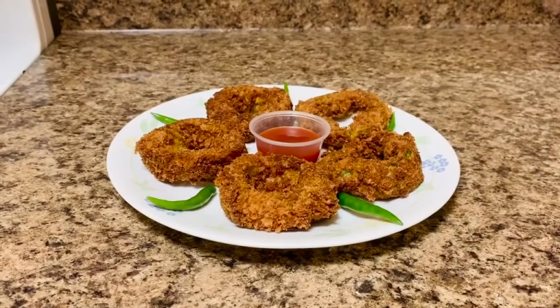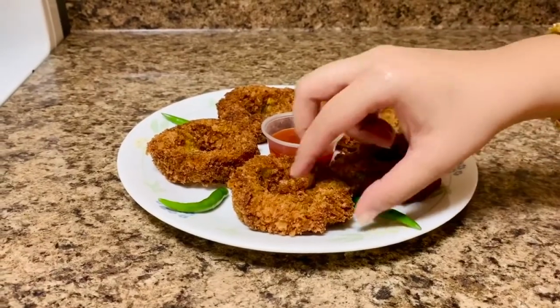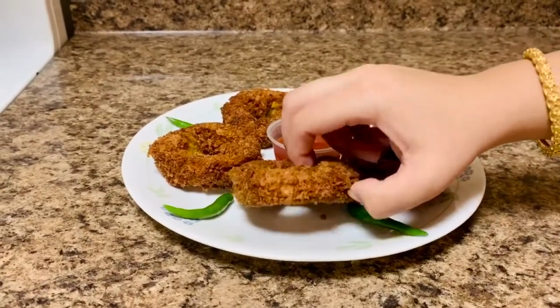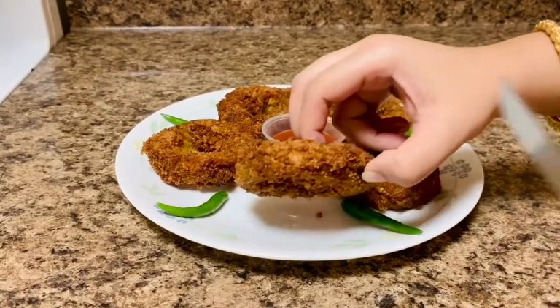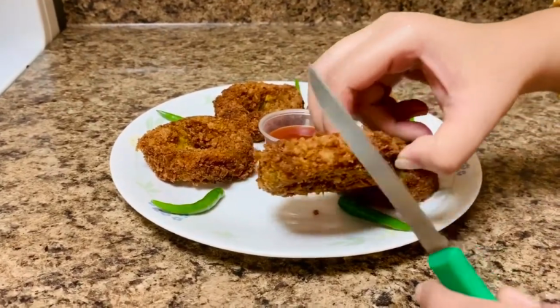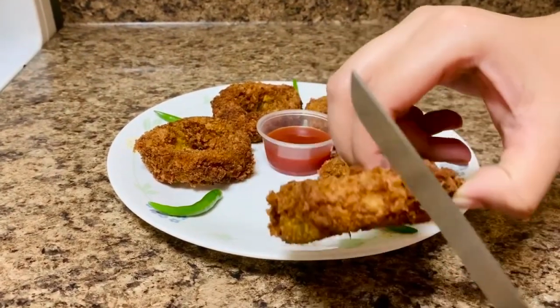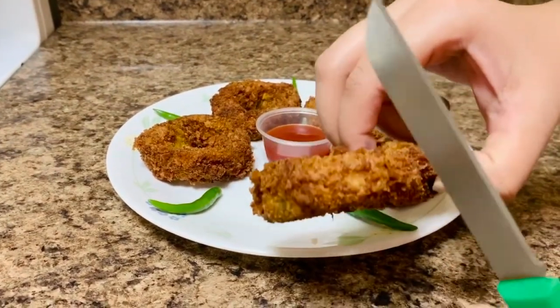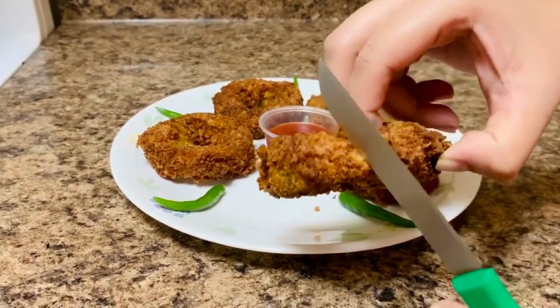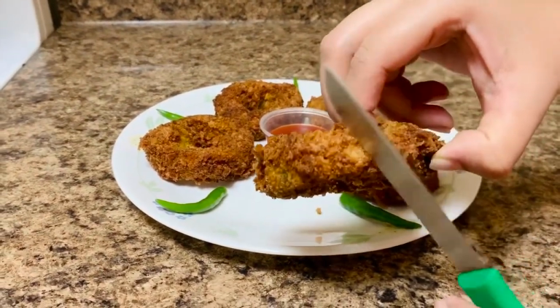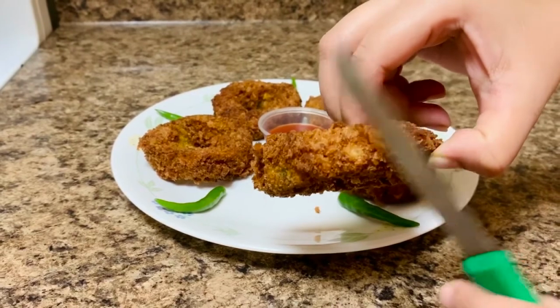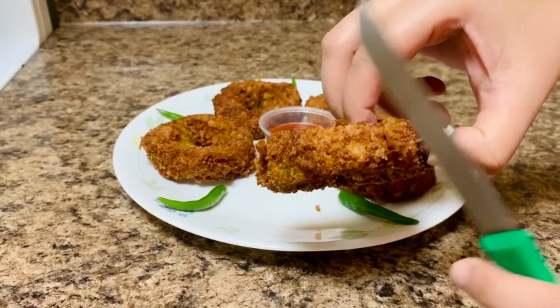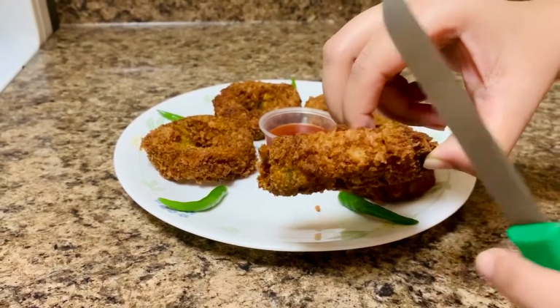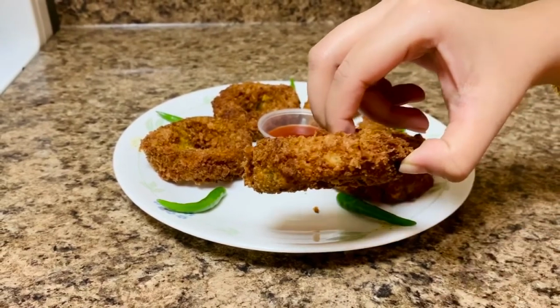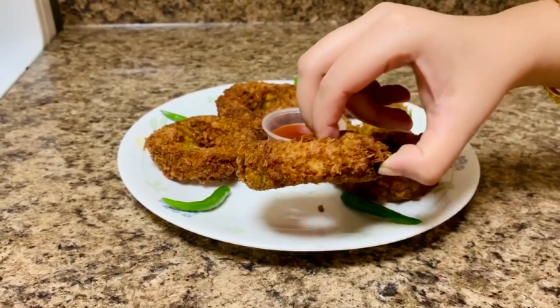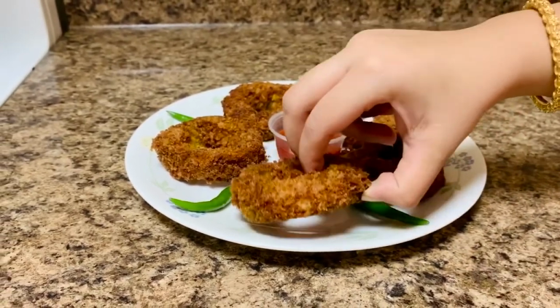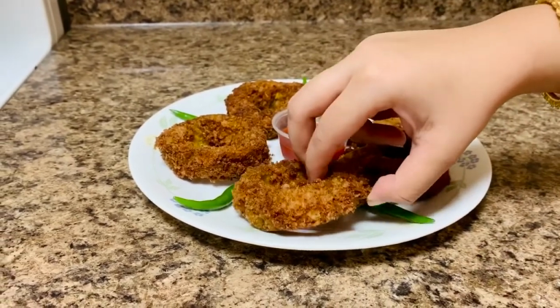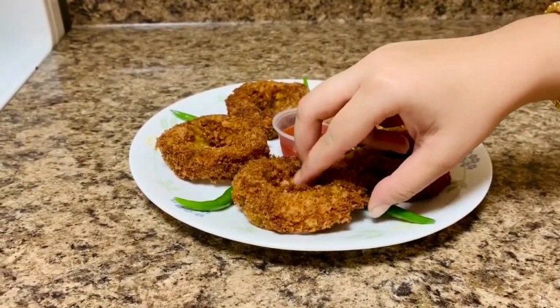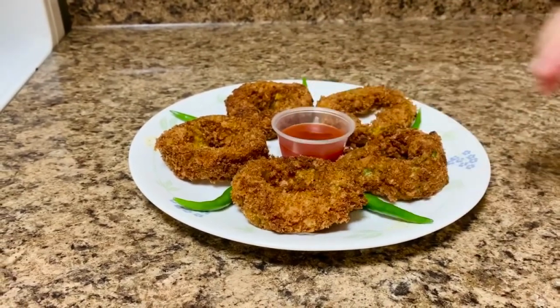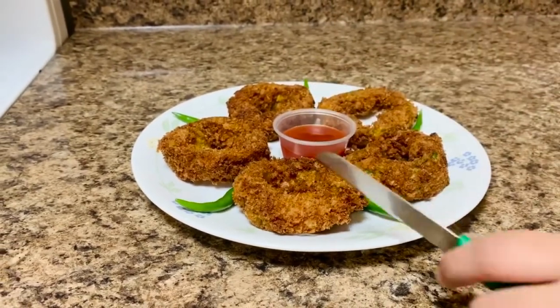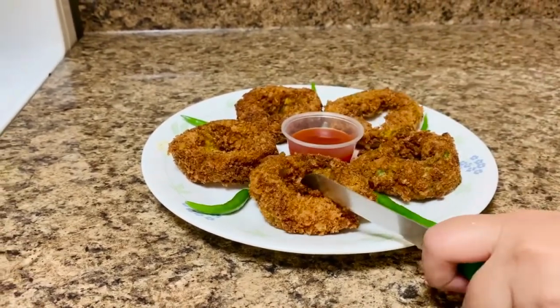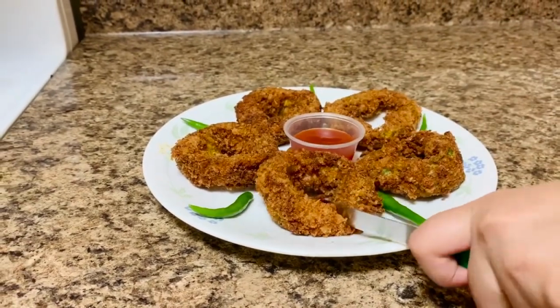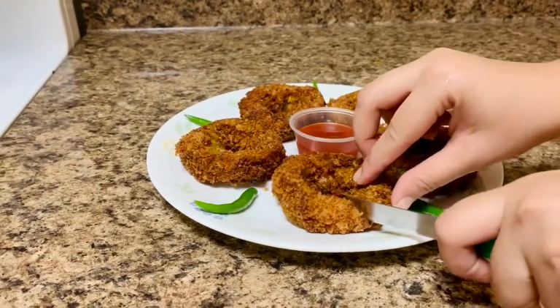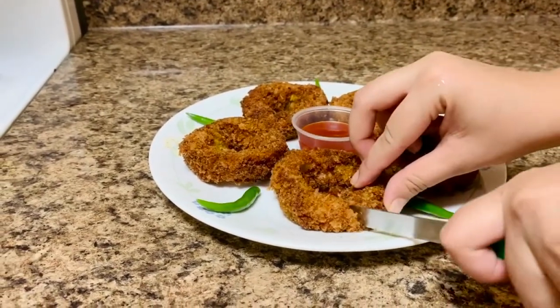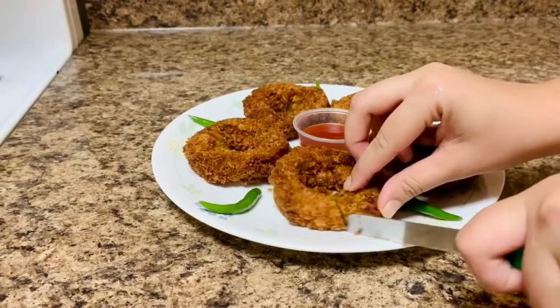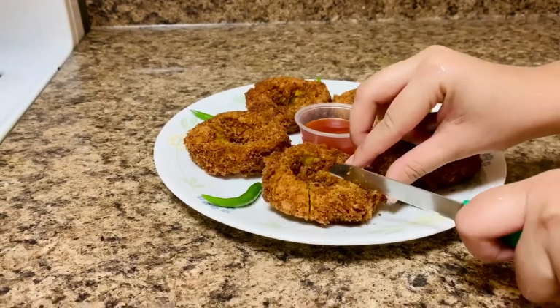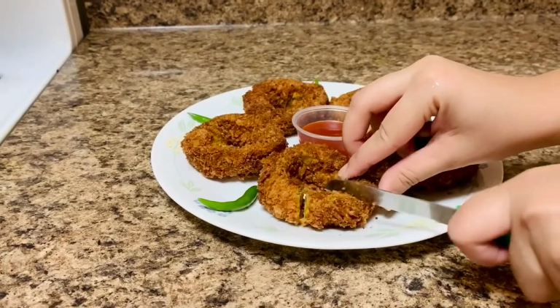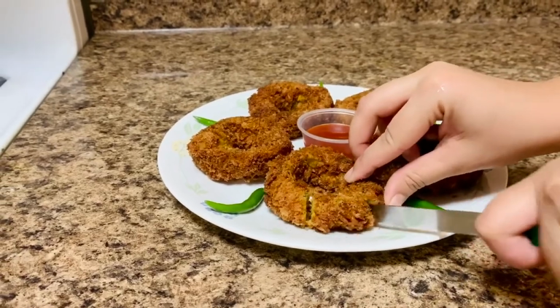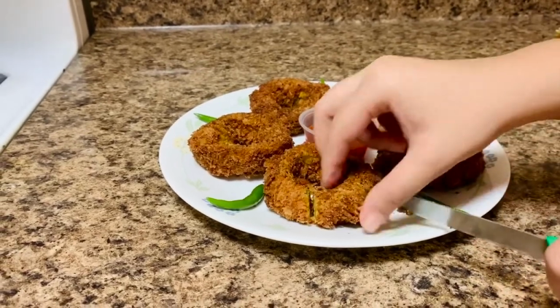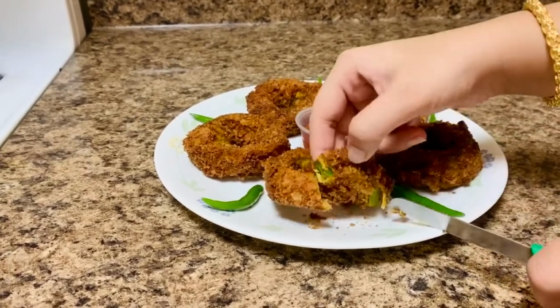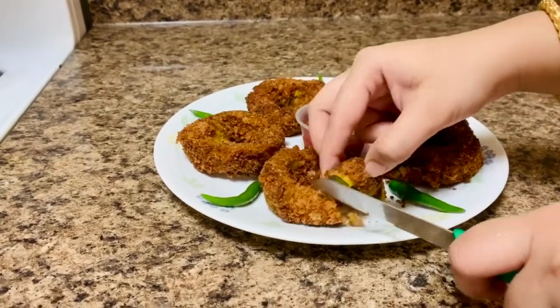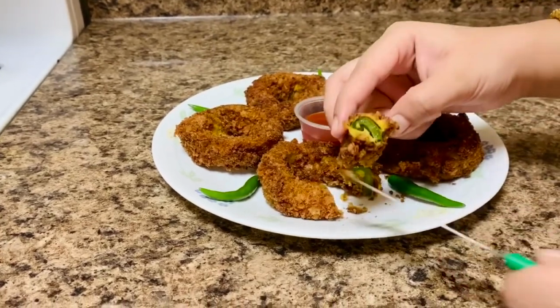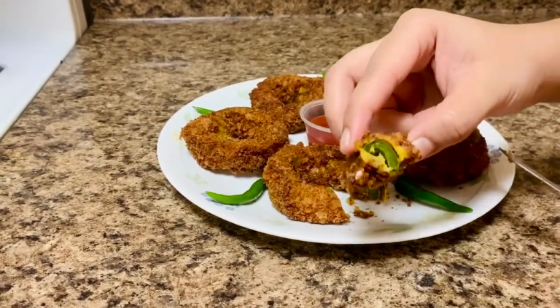See, they are crunchier than you expect them to be, creating this scrumptious bite that begs for another. You can use any color bell peppers you like.